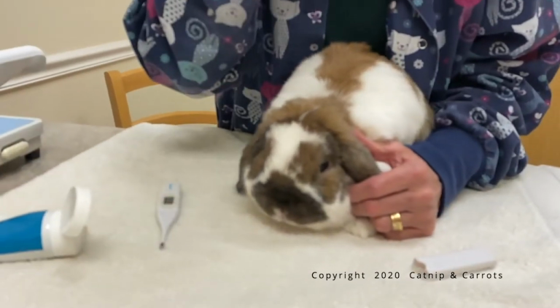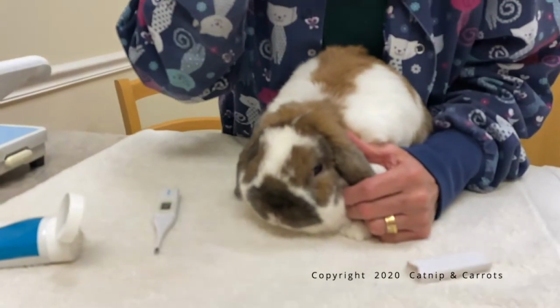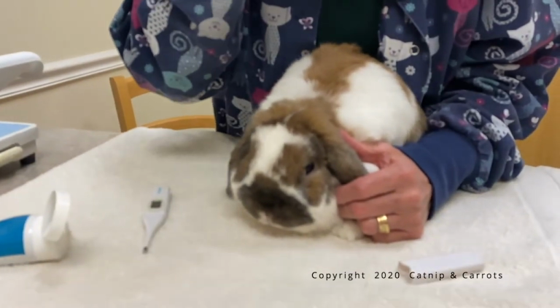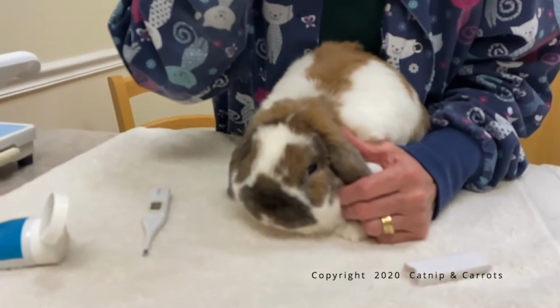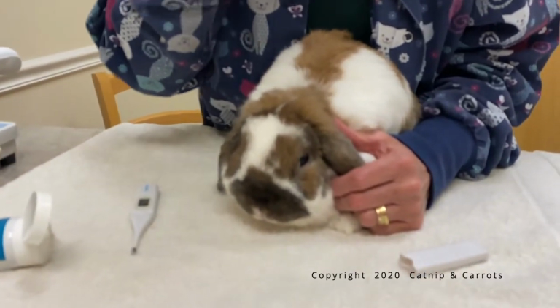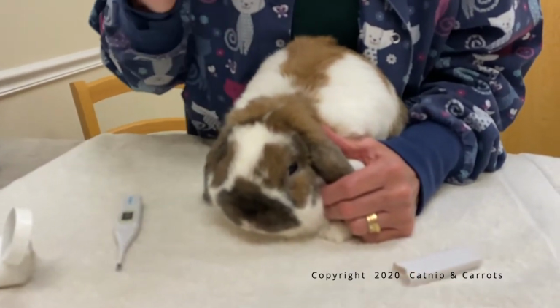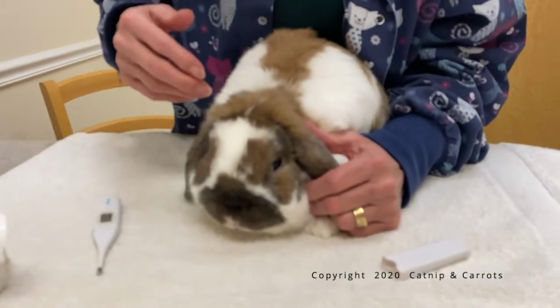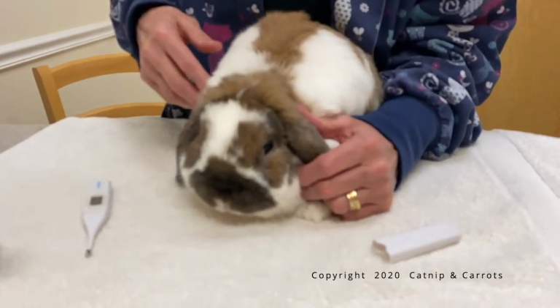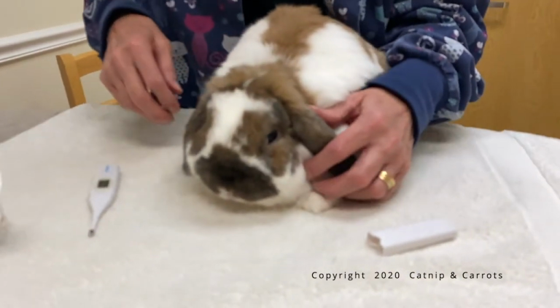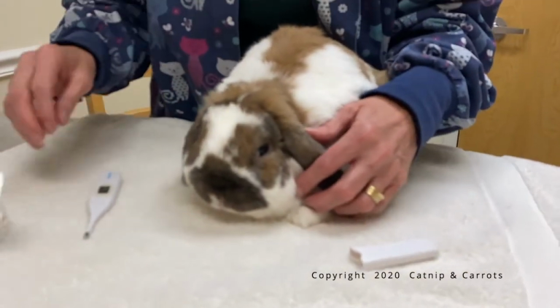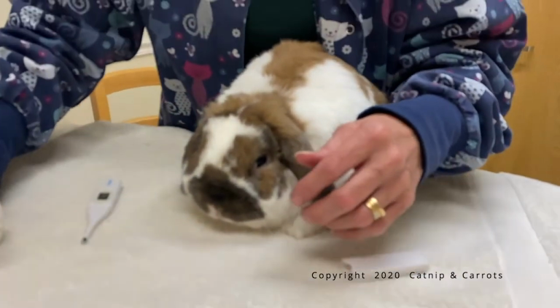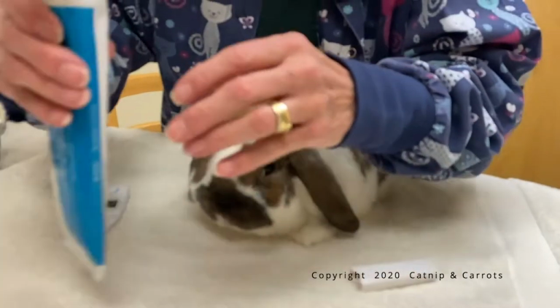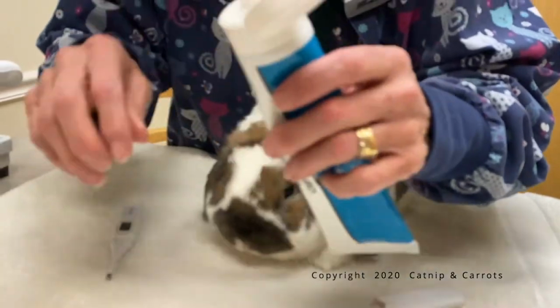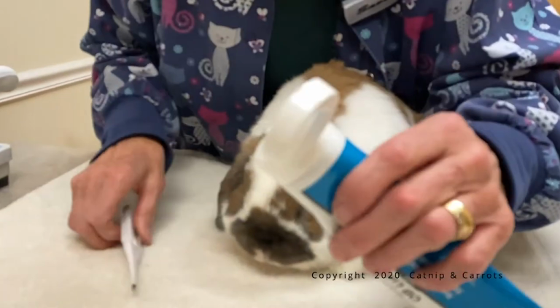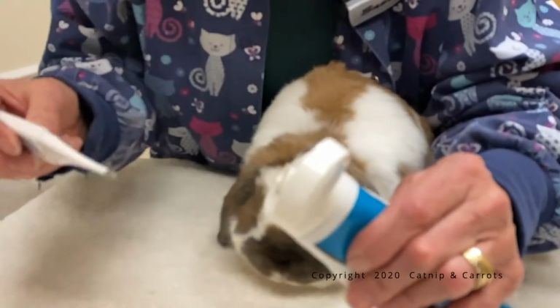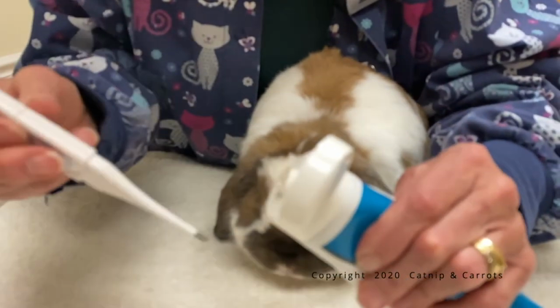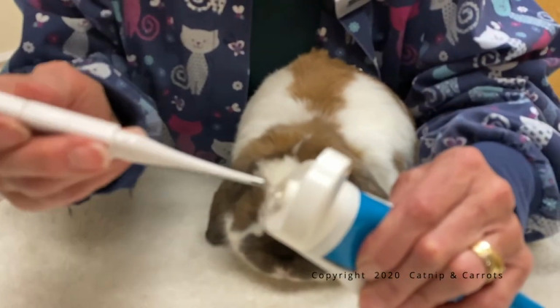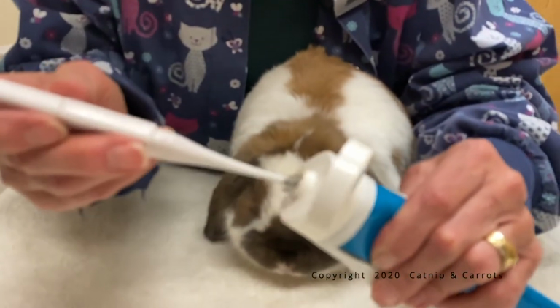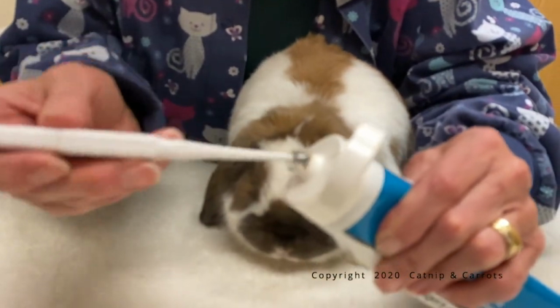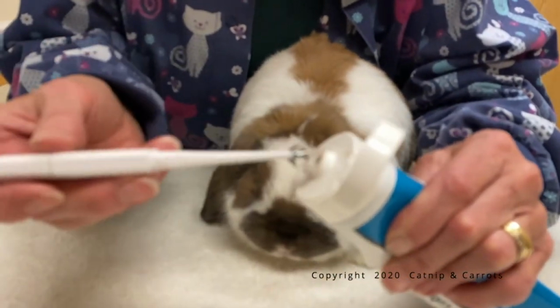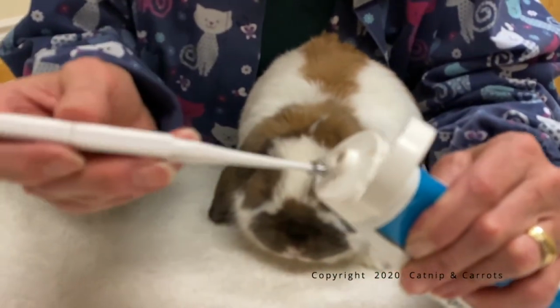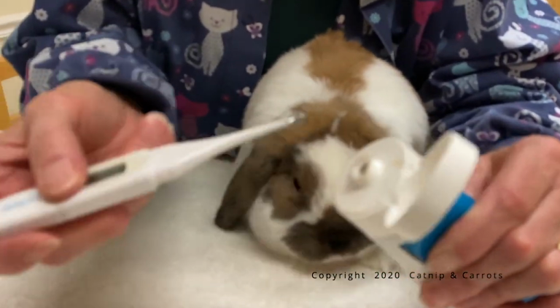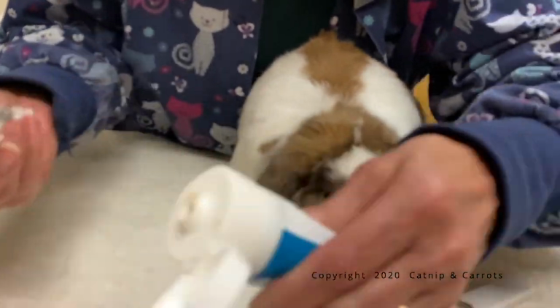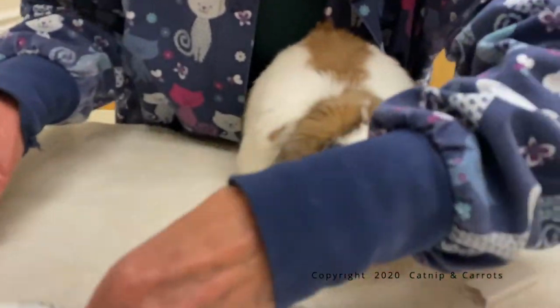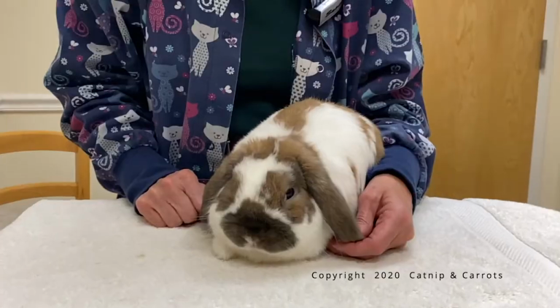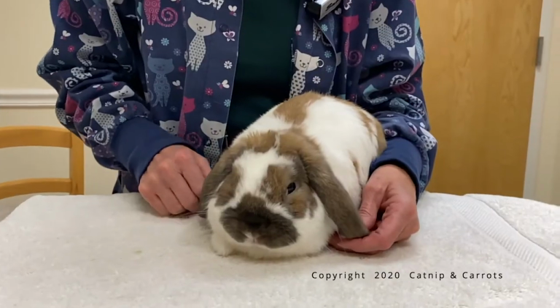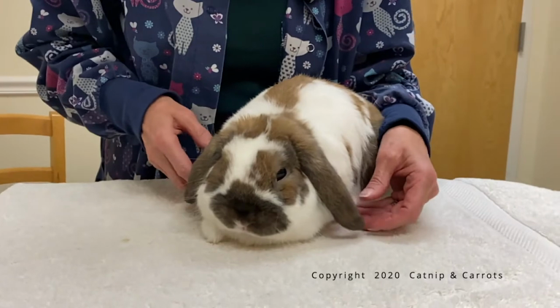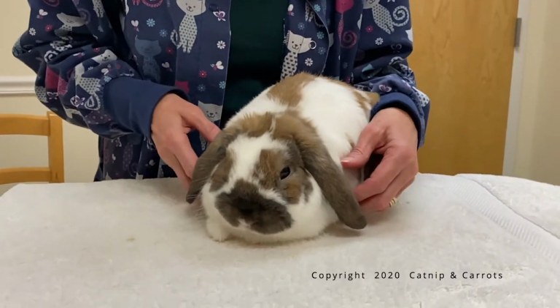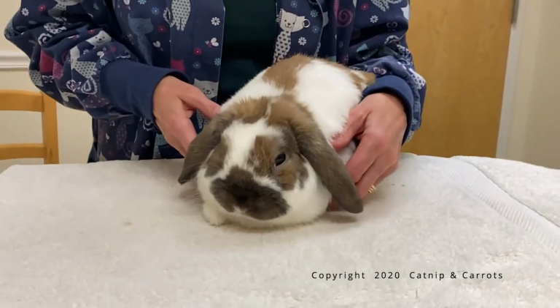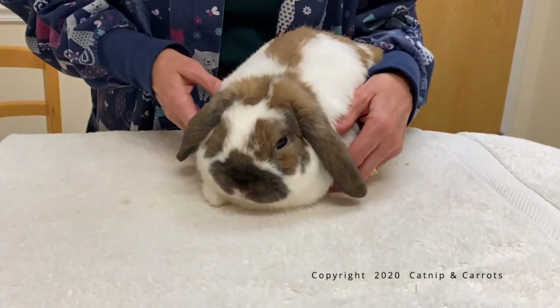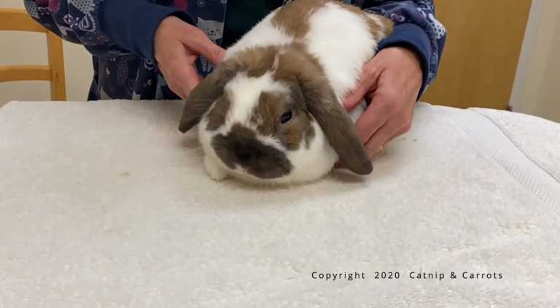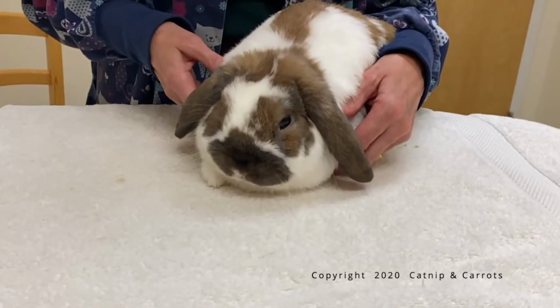If they lick dishwashing liquid, it's not going to kill them. So here we're going to put some lube on the thermometer right here. Now we're going to demonstrate temperature taking.